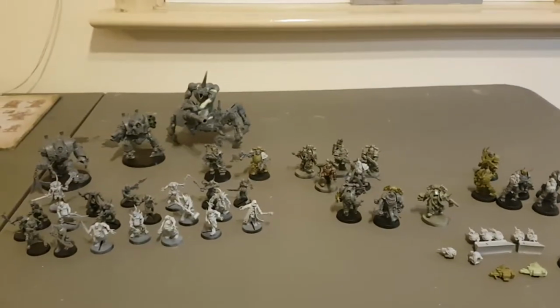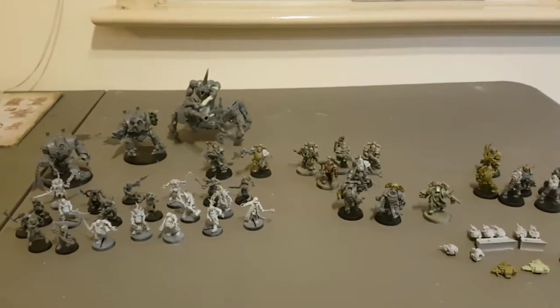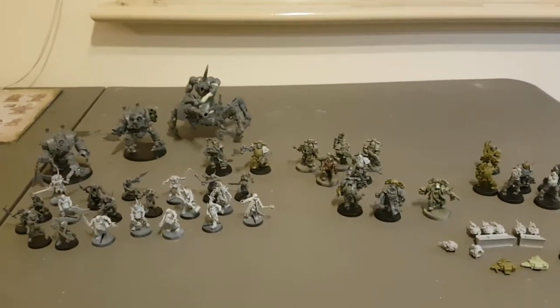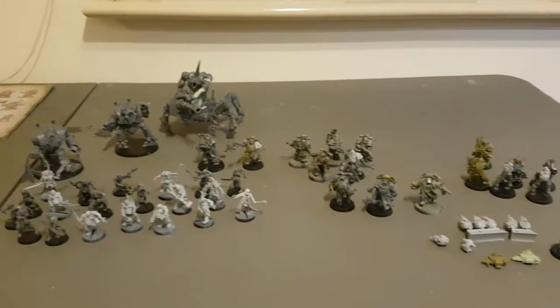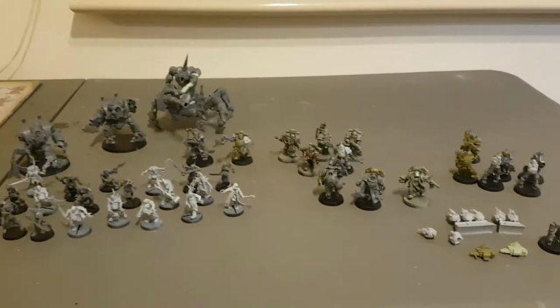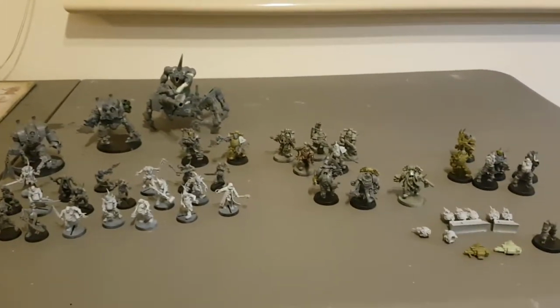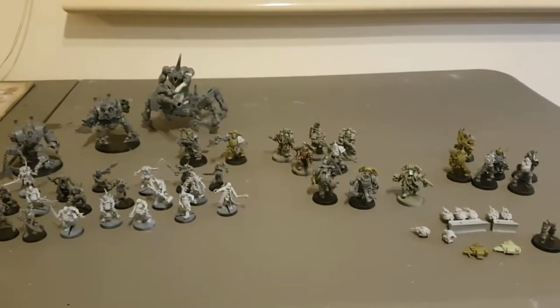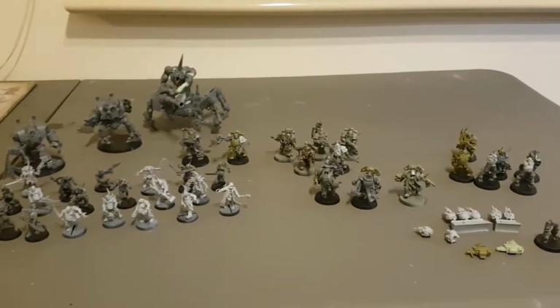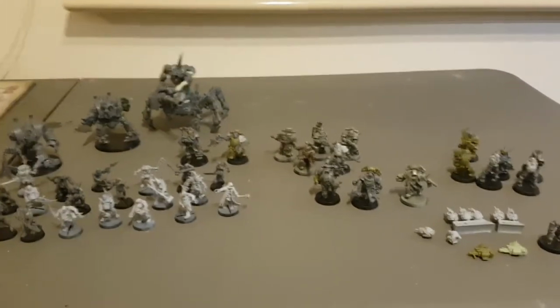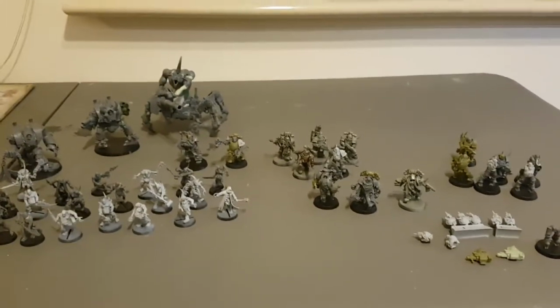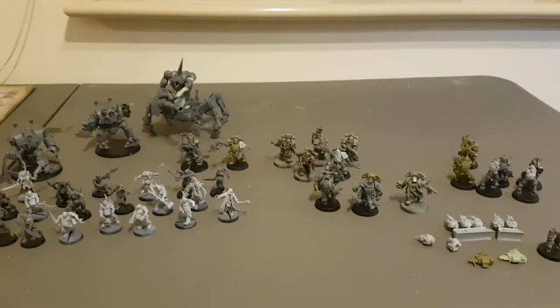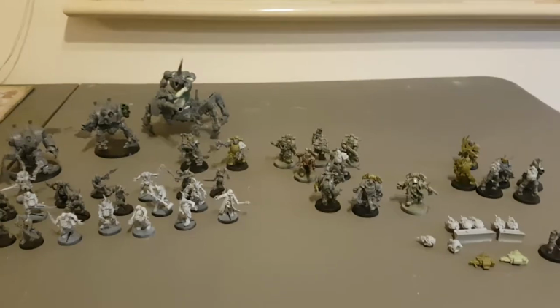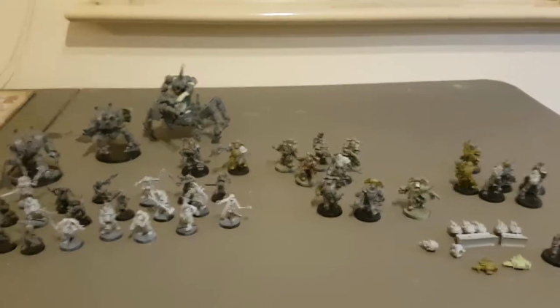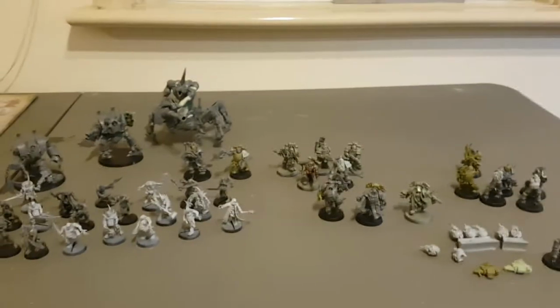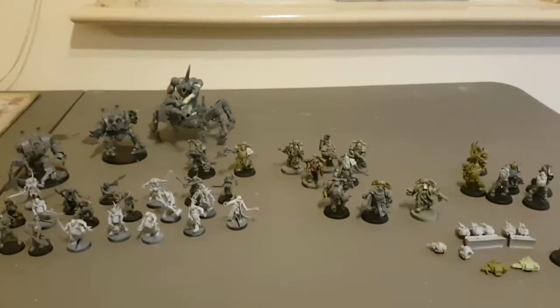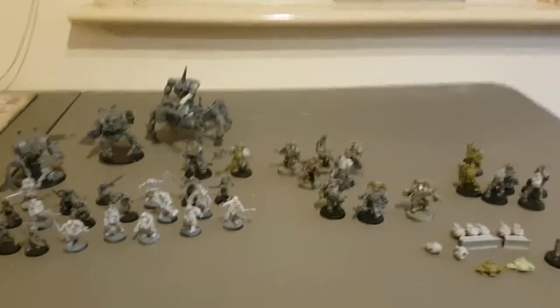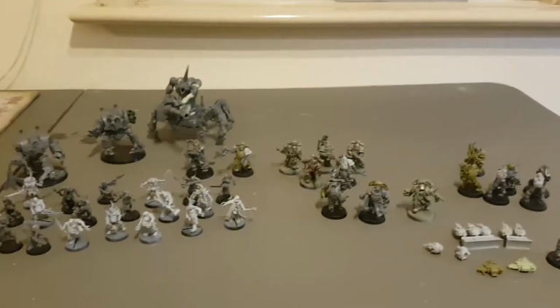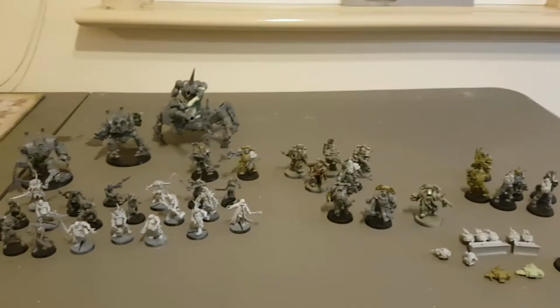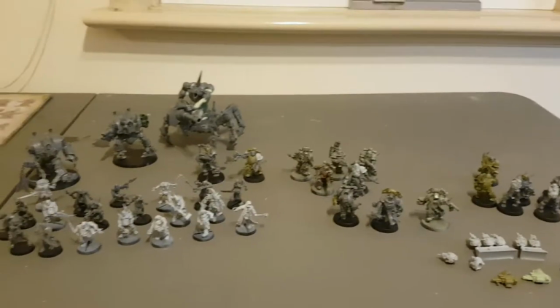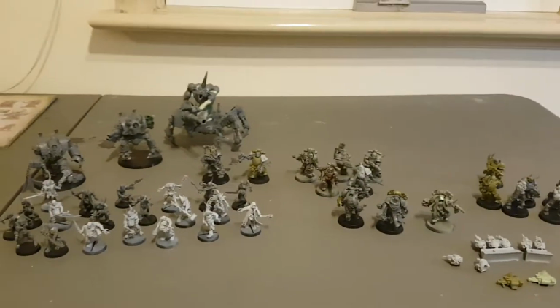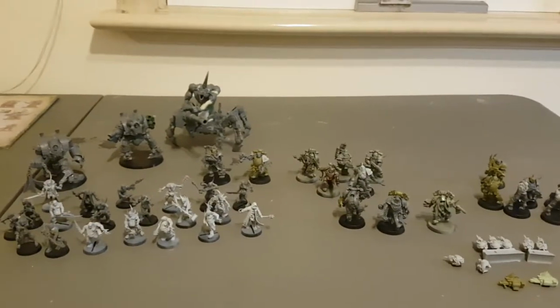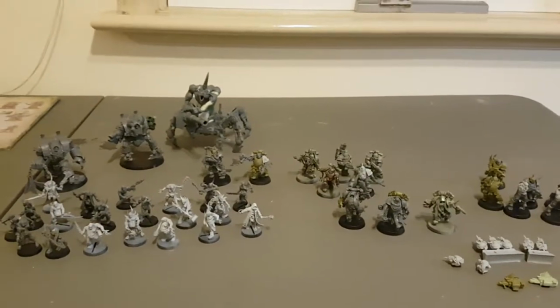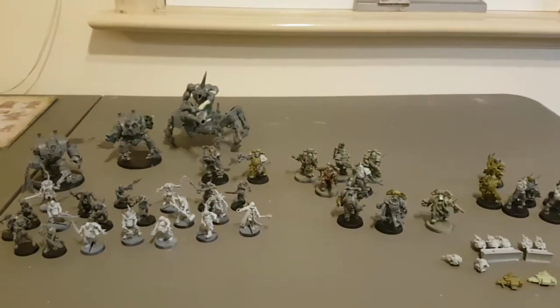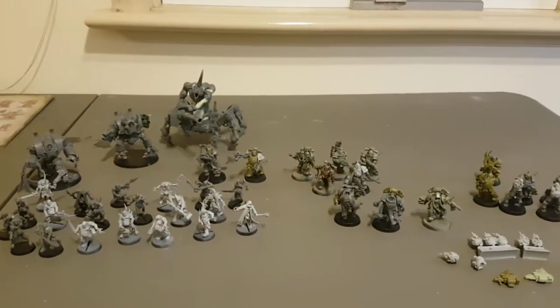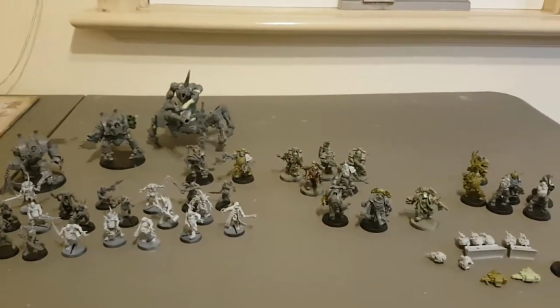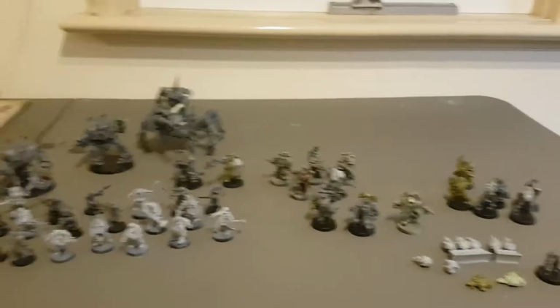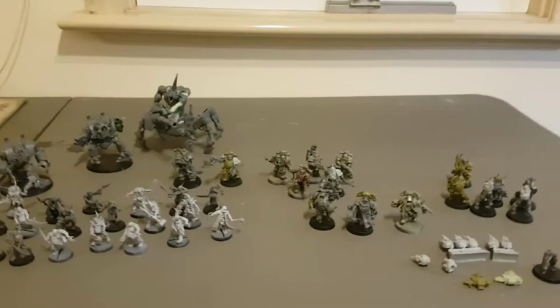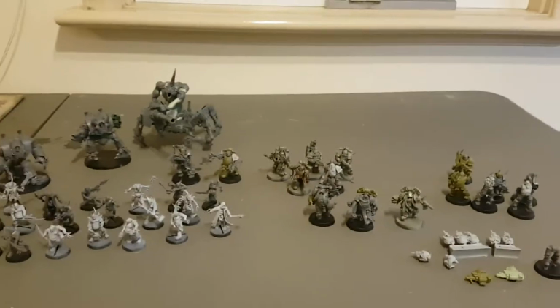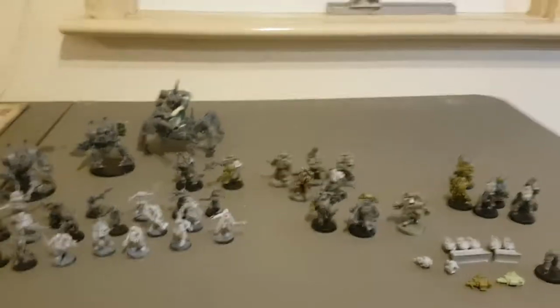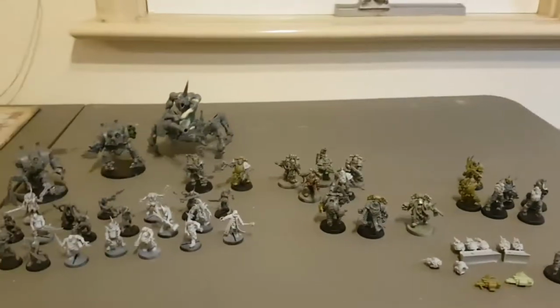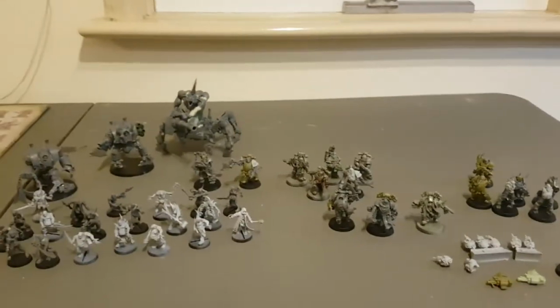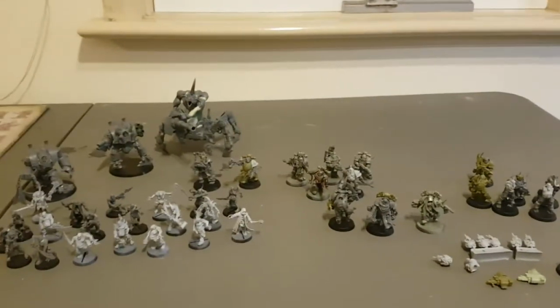Righto, bit of a hobby update. Not sure how much of this you've seen, just thought I'd show you my Death Guard army work in progress, getting ready for ARC.